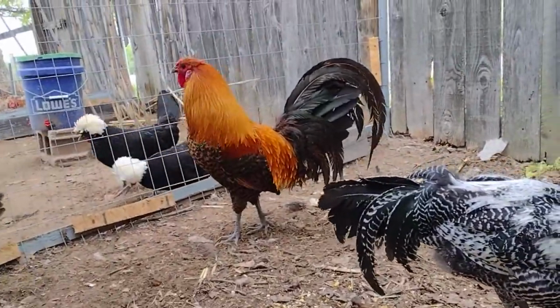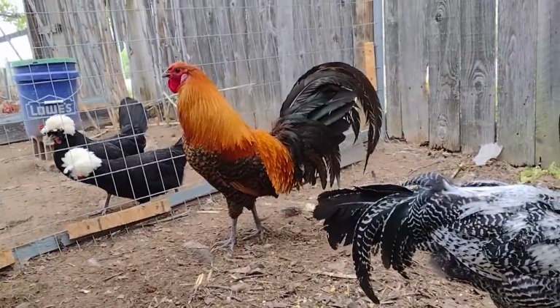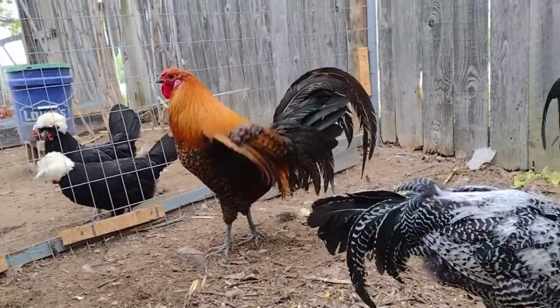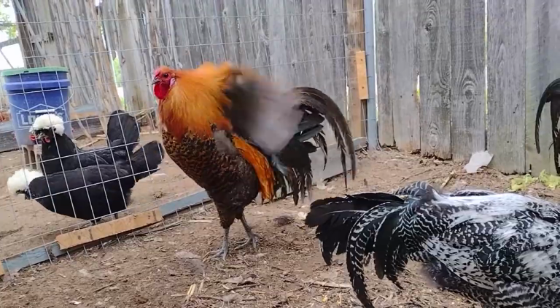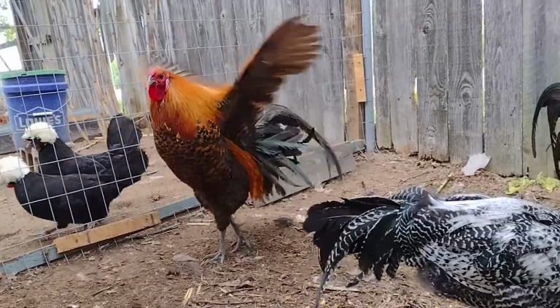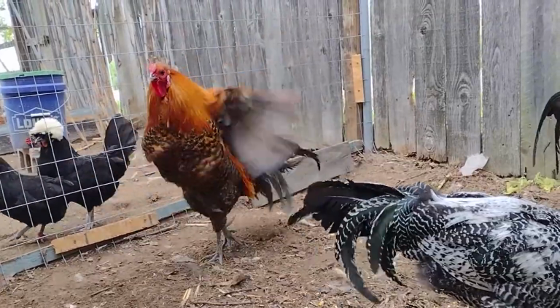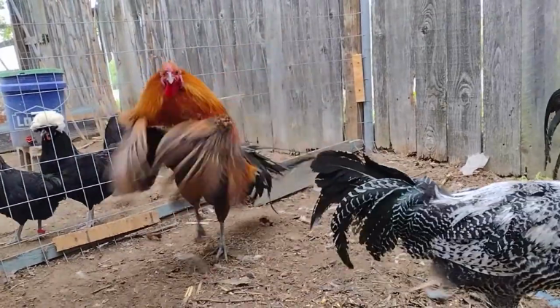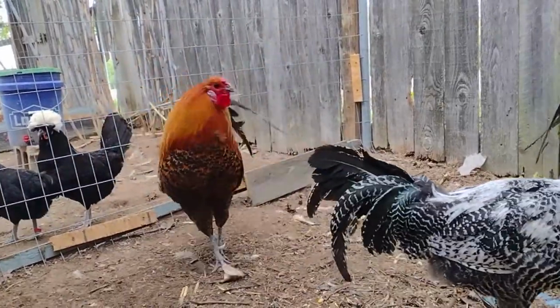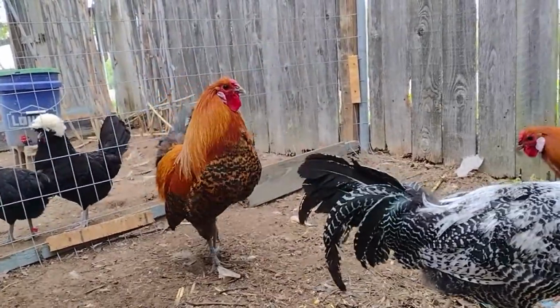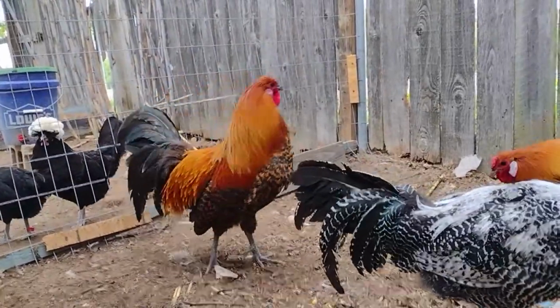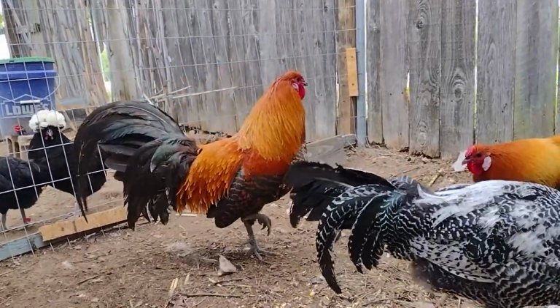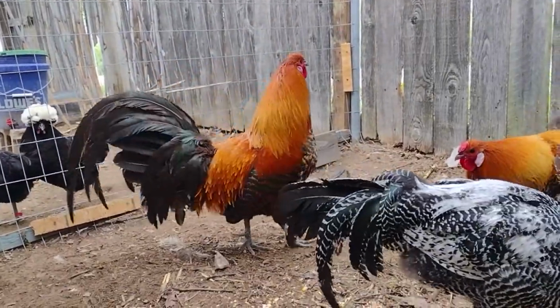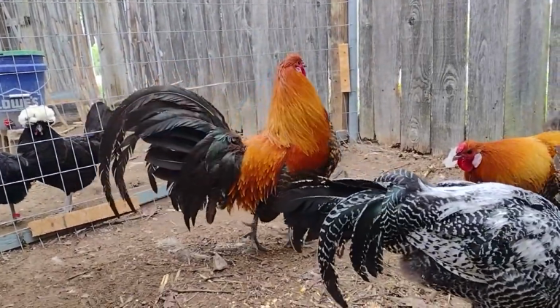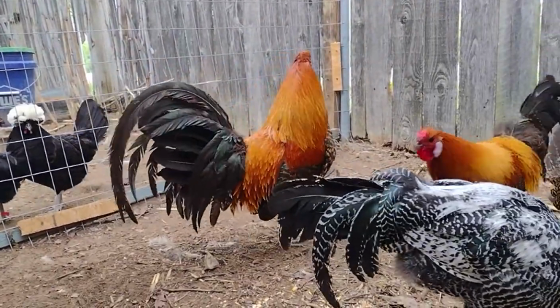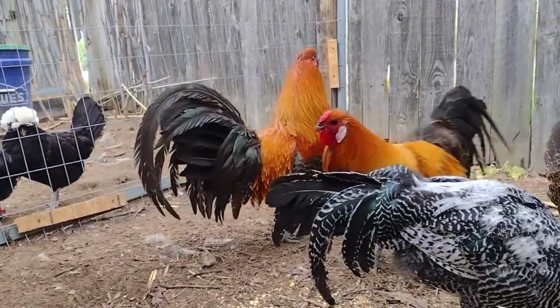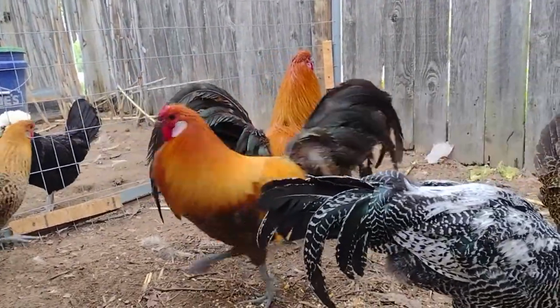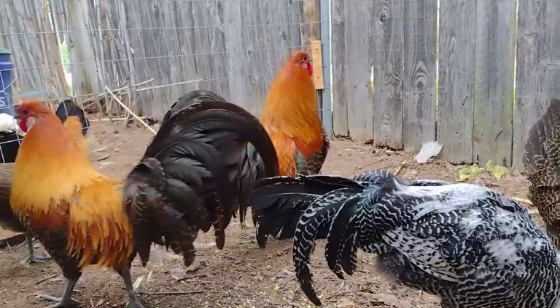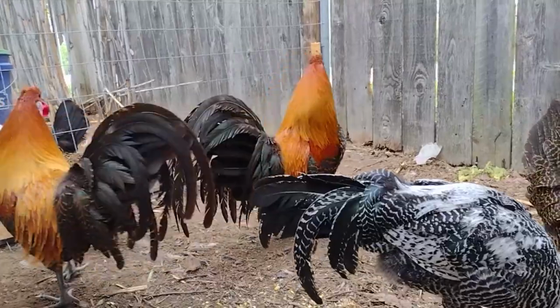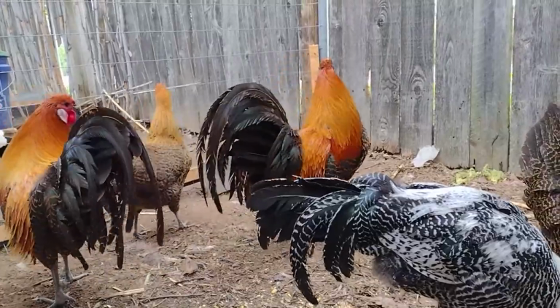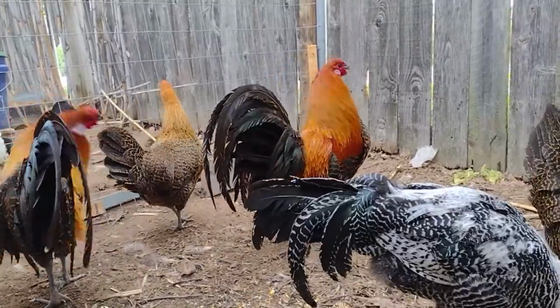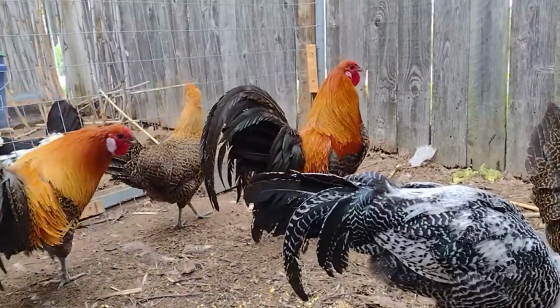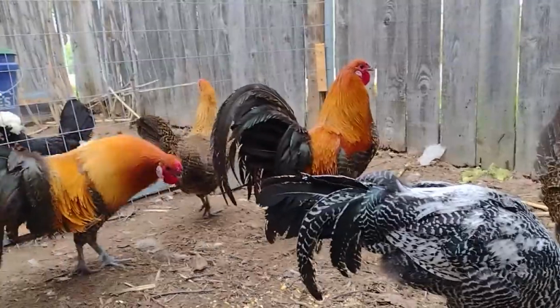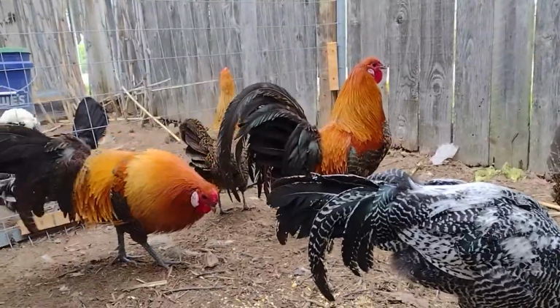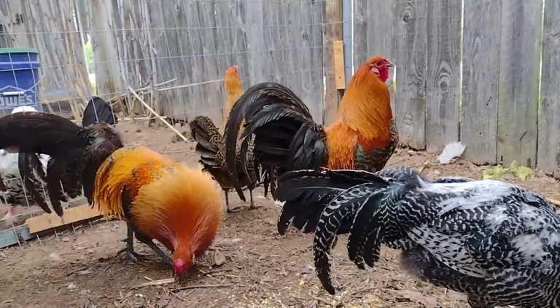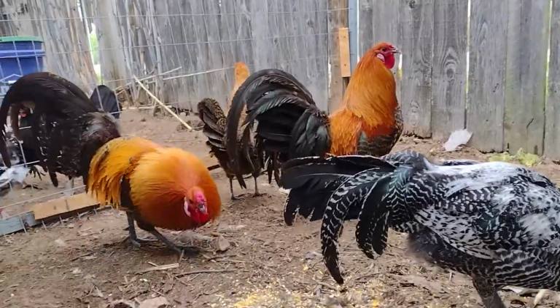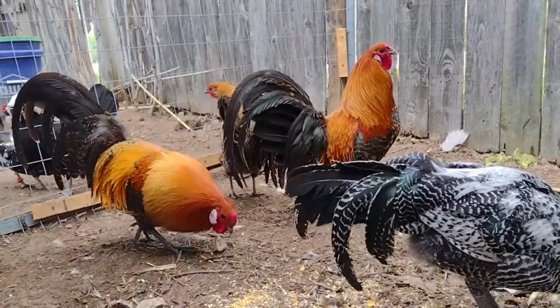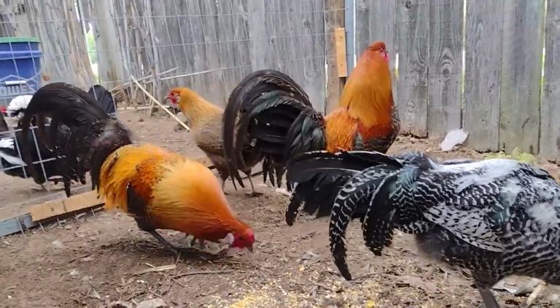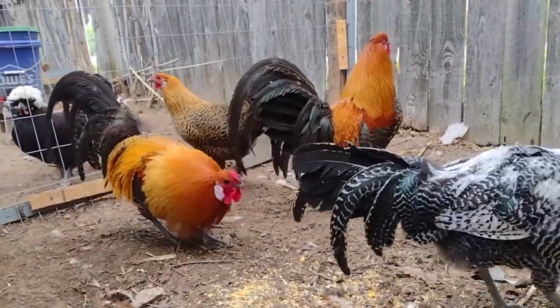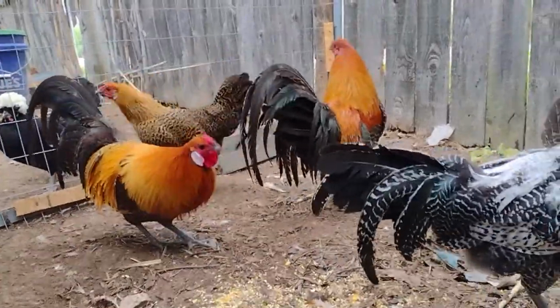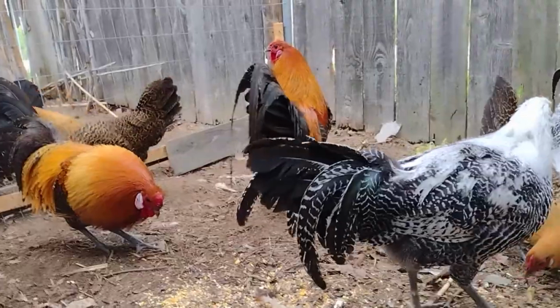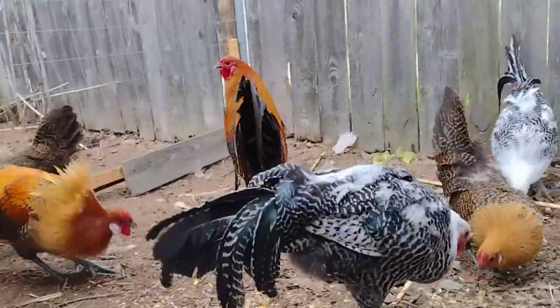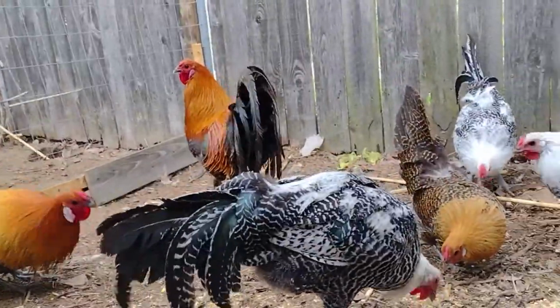Look at that. You should see the spurs on this rooster. I mean, so far he reigns. I'm kind of trying to sit here and calm him, get him used to my voice.